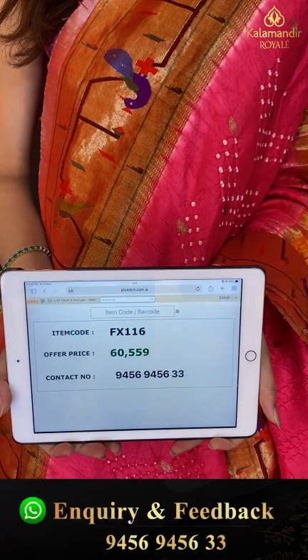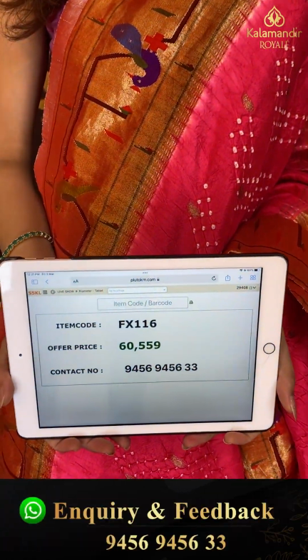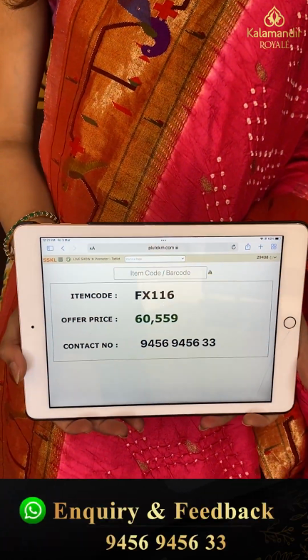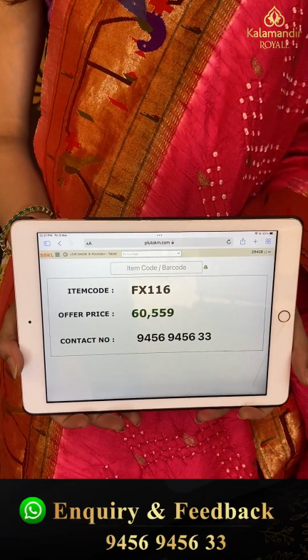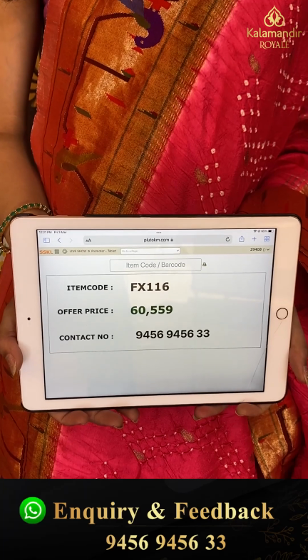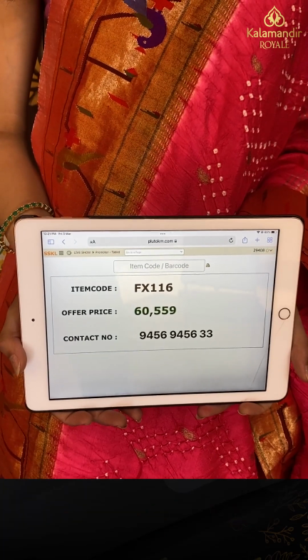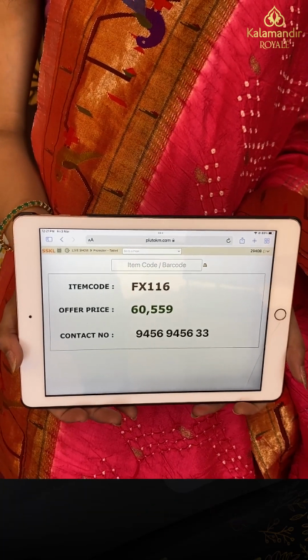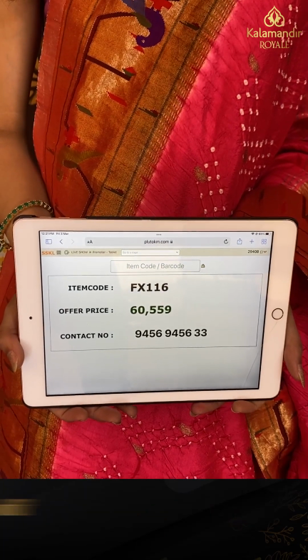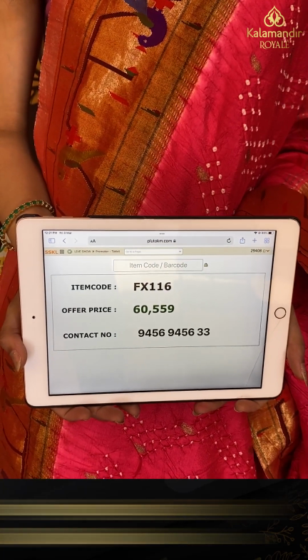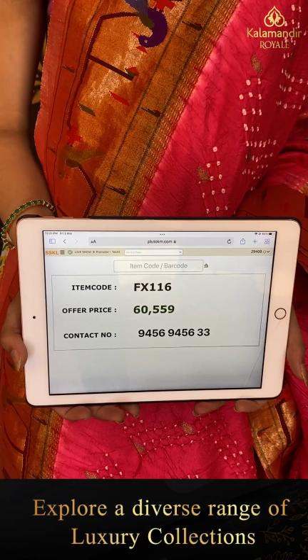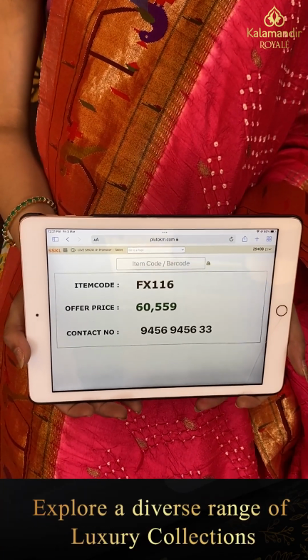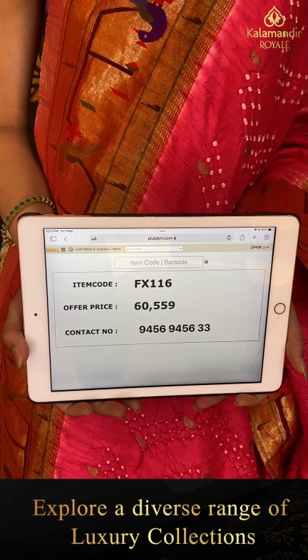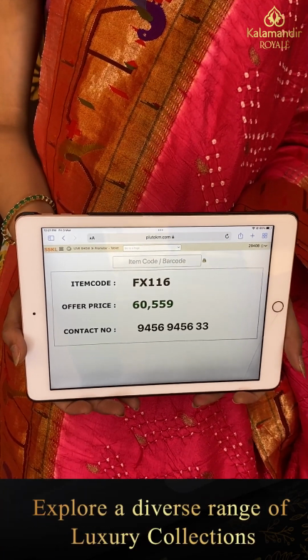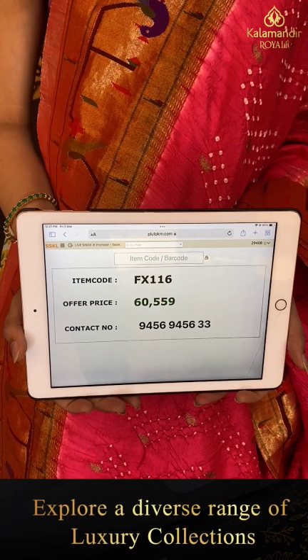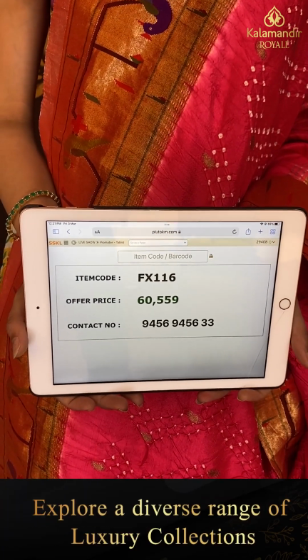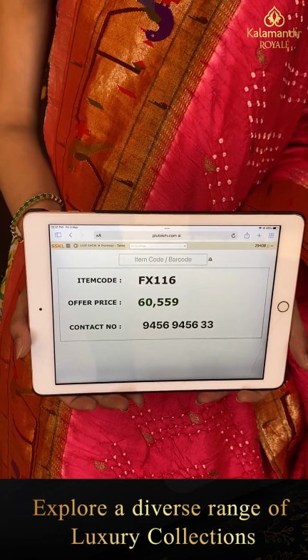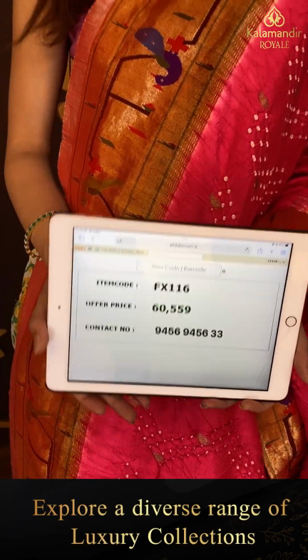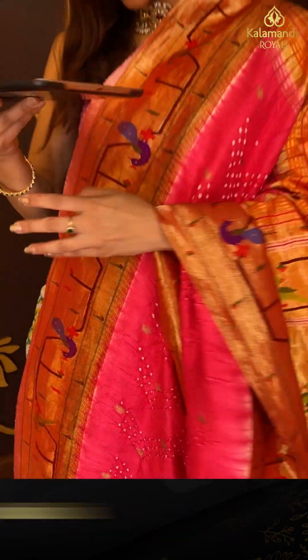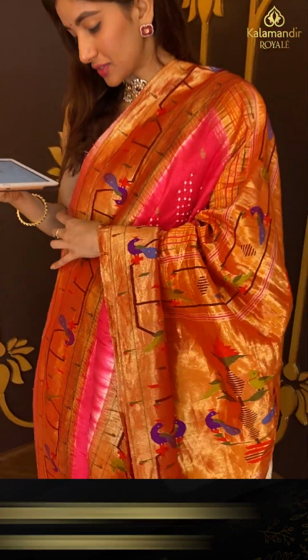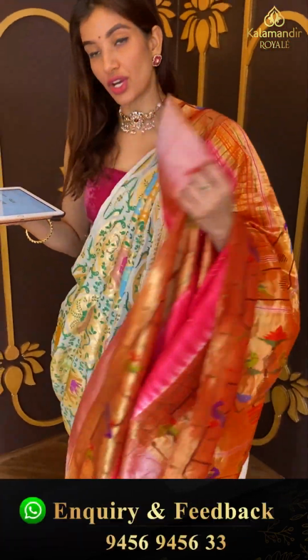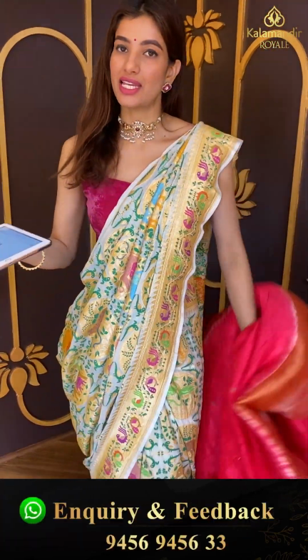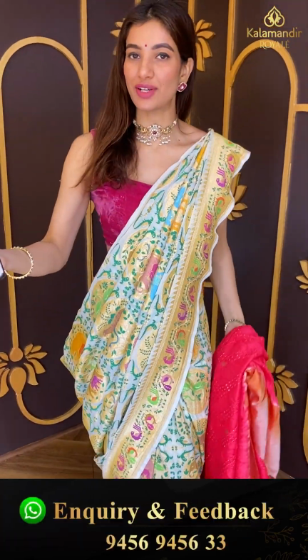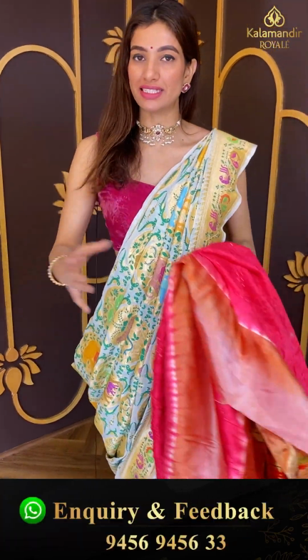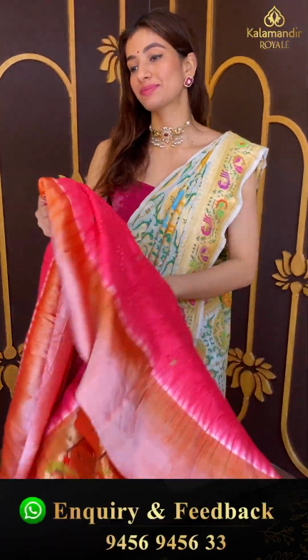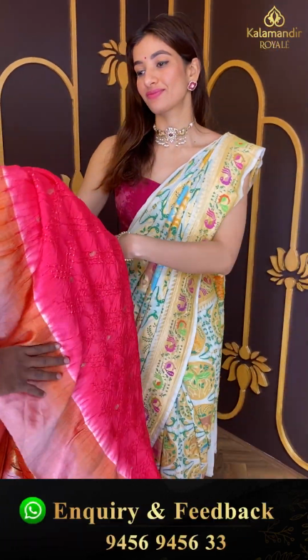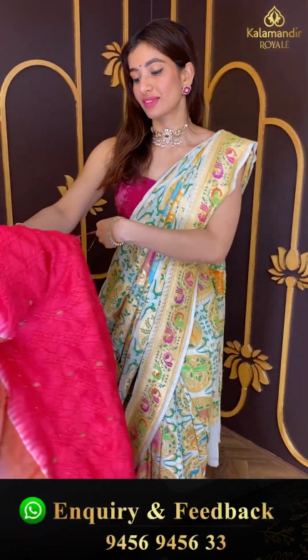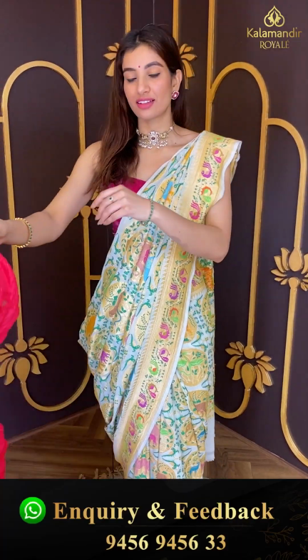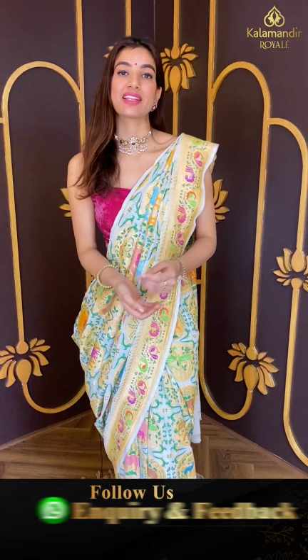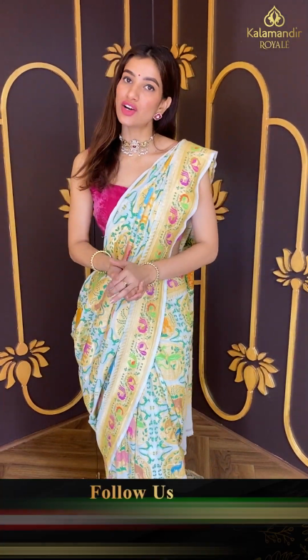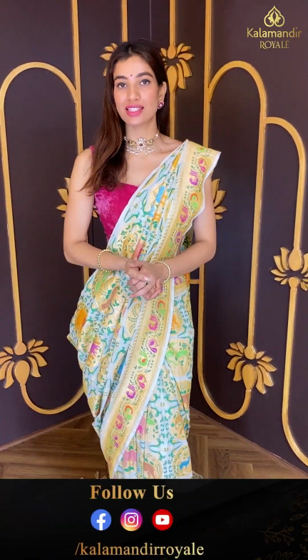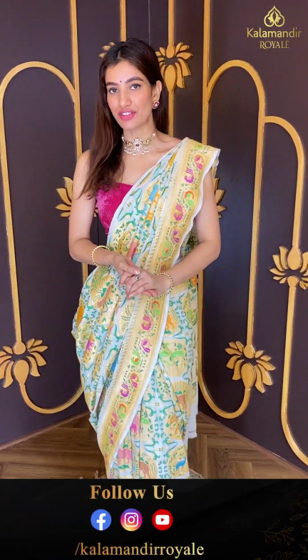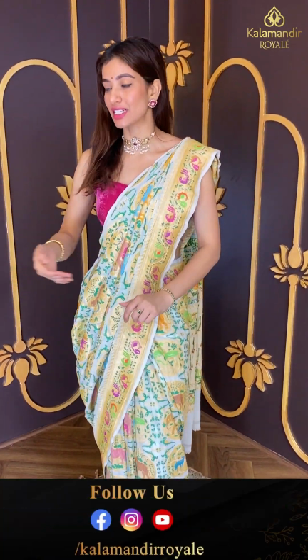Code FX116 and the price is sixty thousand five hundred fifty nine. Click a screenshot and send to our number, and now let's see the last saree from our collection.